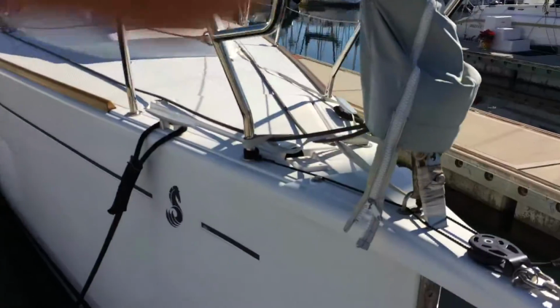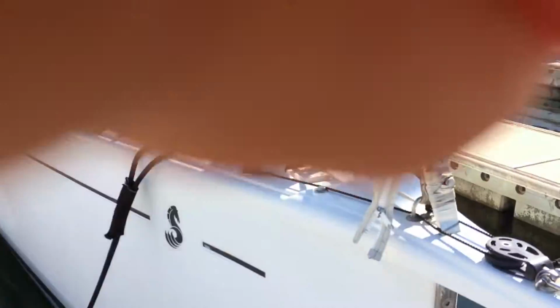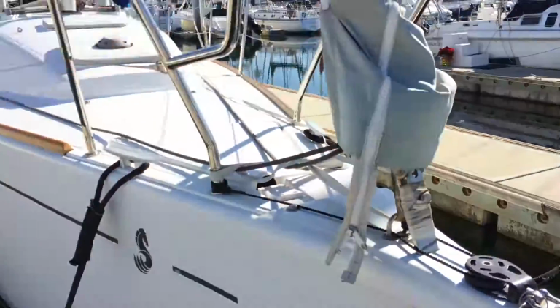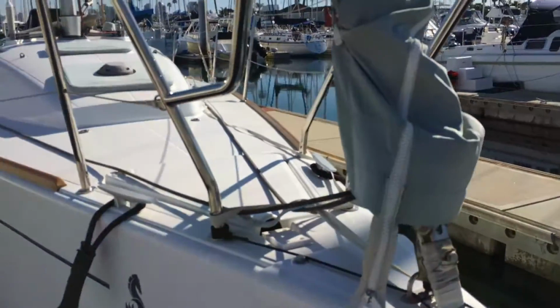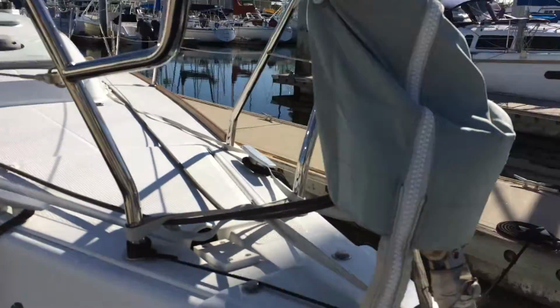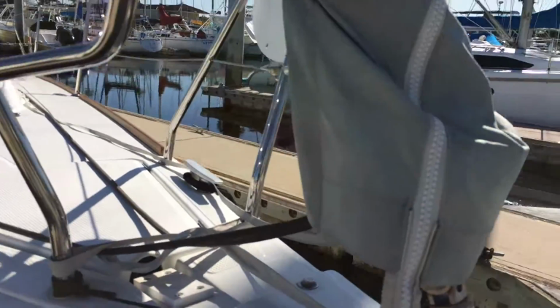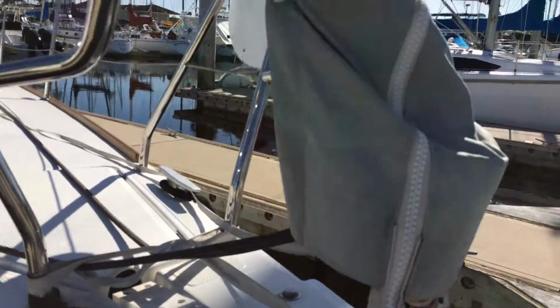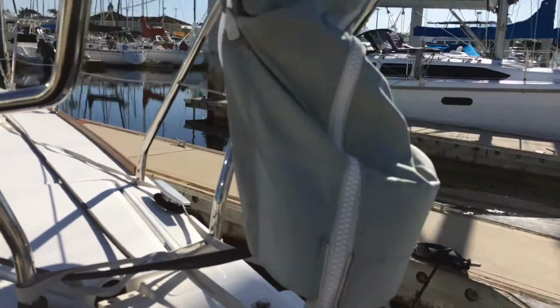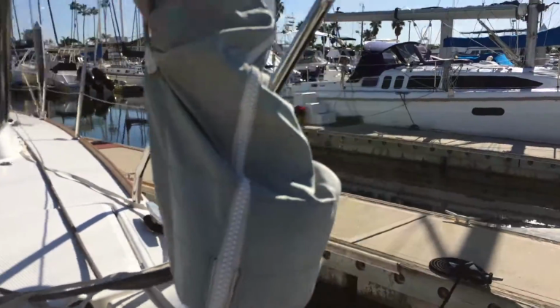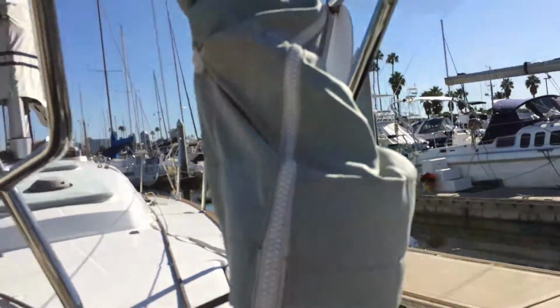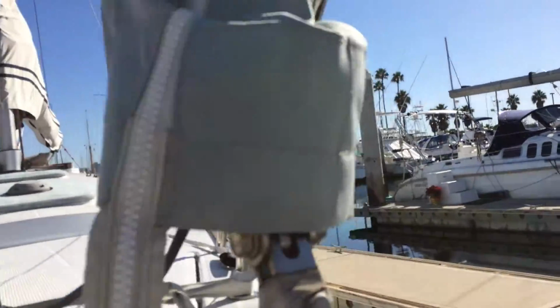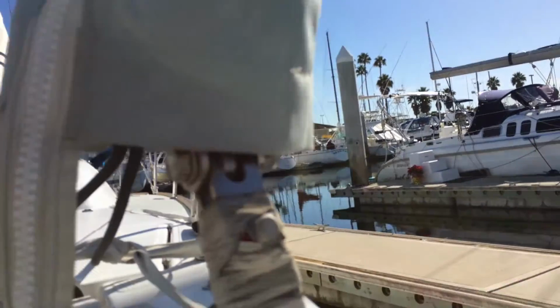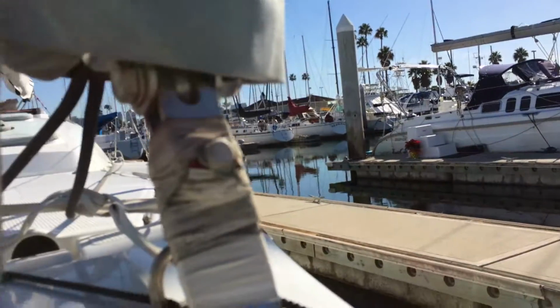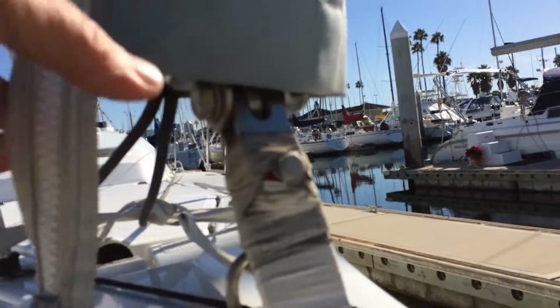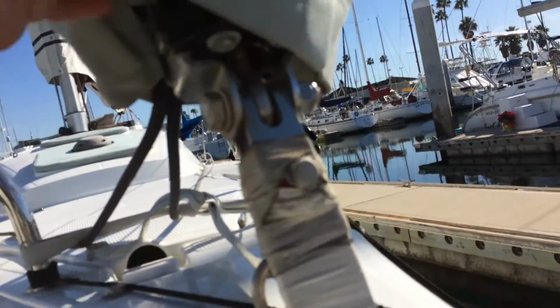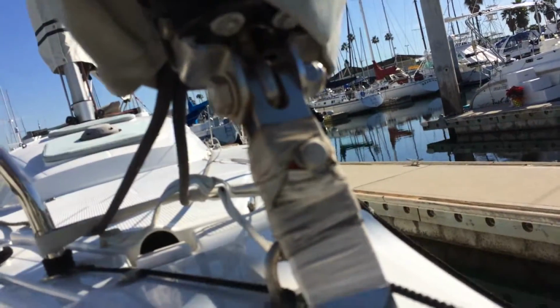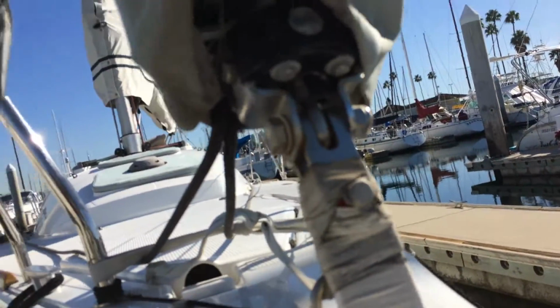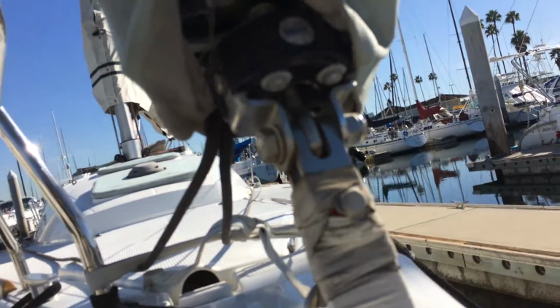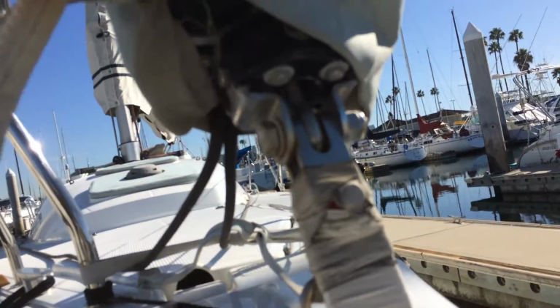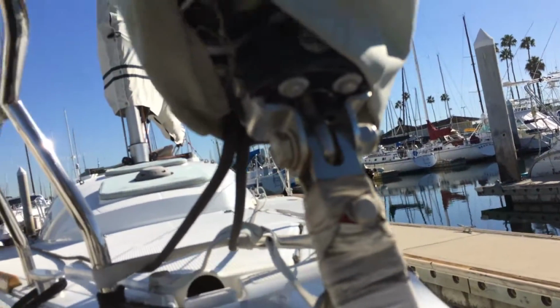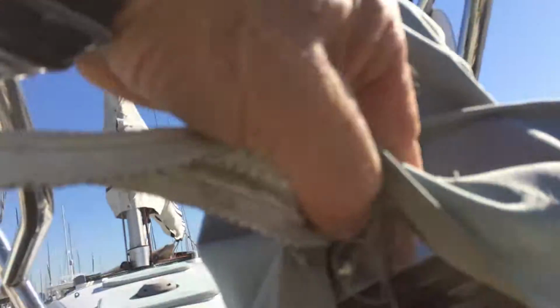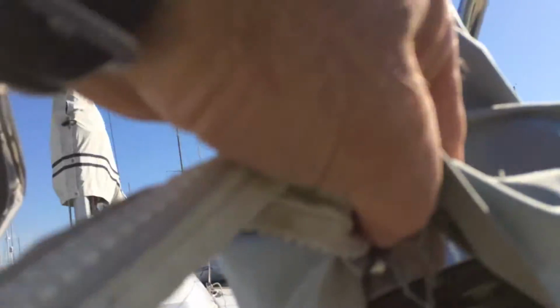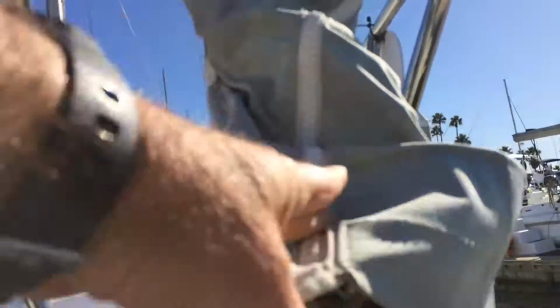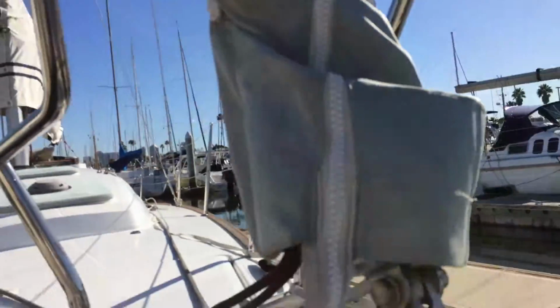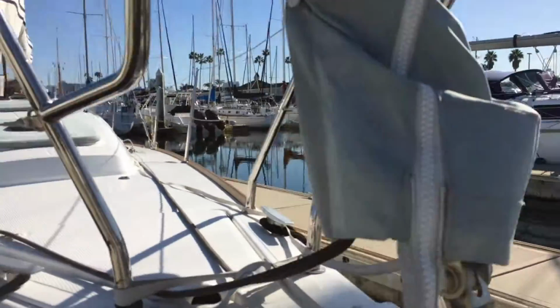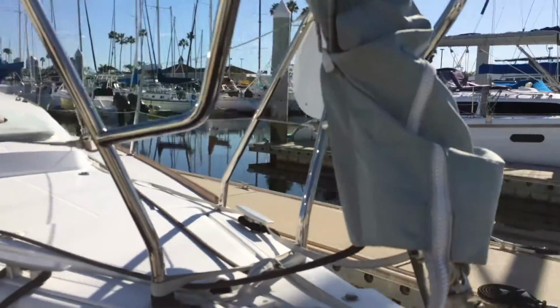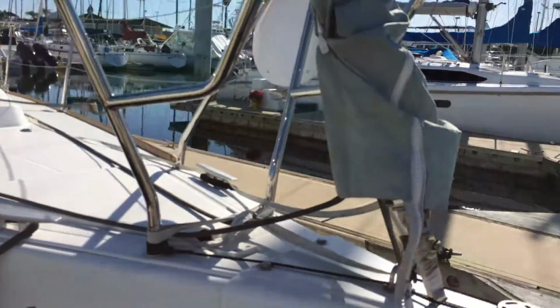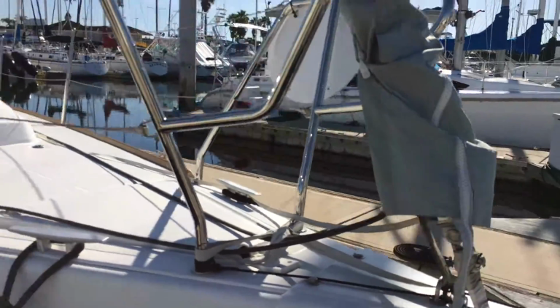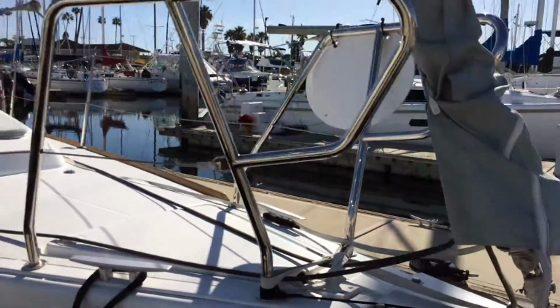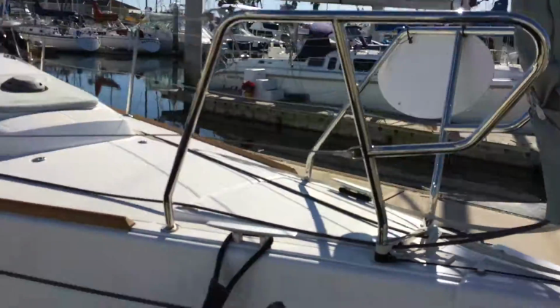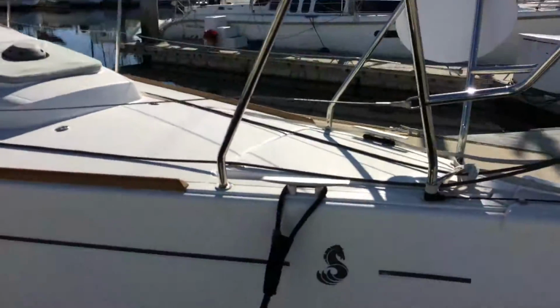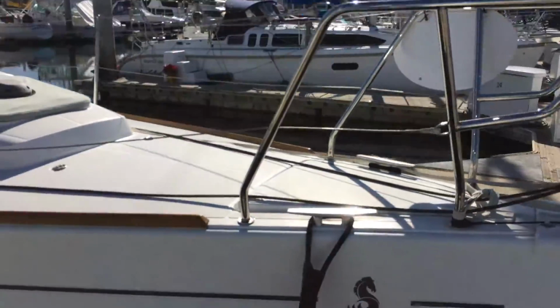She's got this flat drum furler. I have to lift this up to show you — I hope I don't fall in the water. It's a flat Facnor drum furler that uses a webbing.